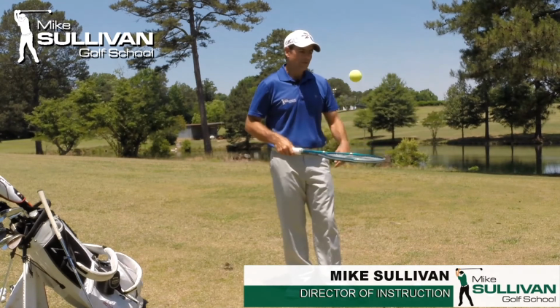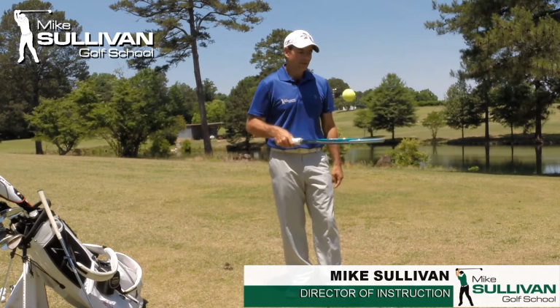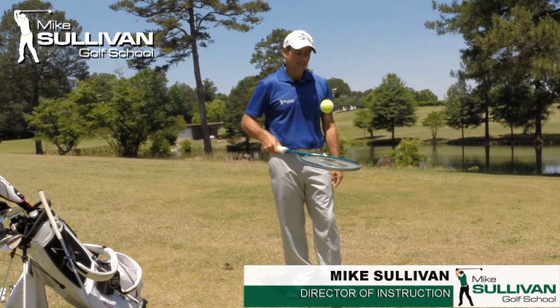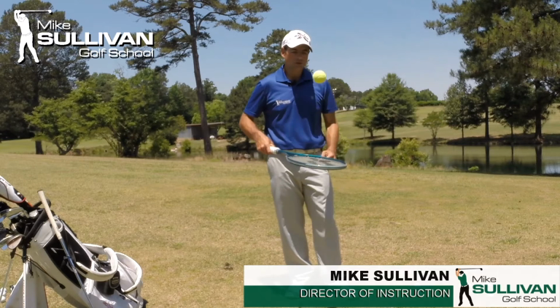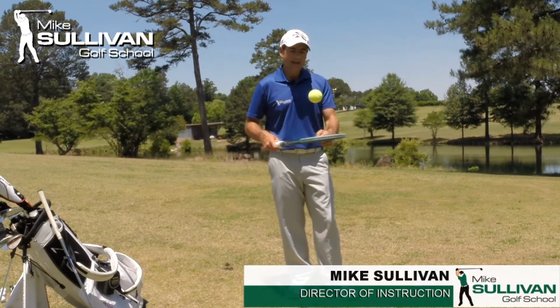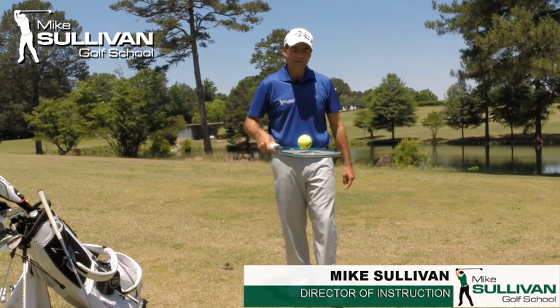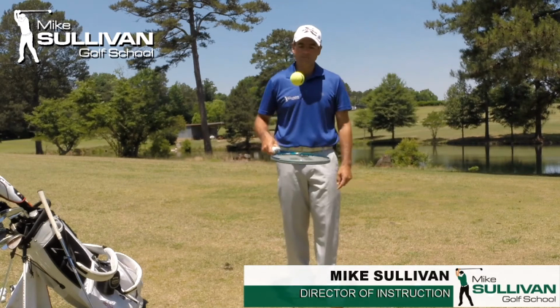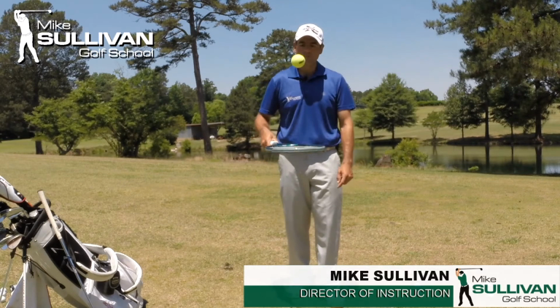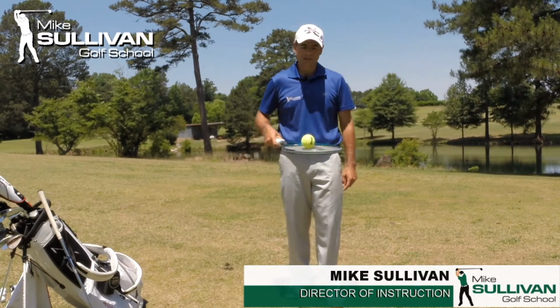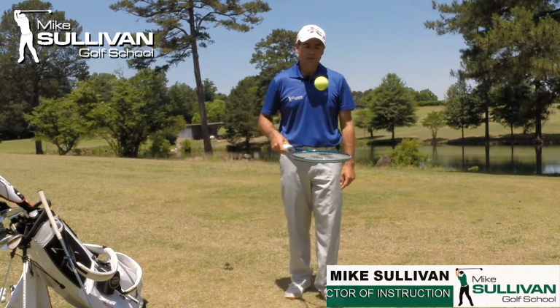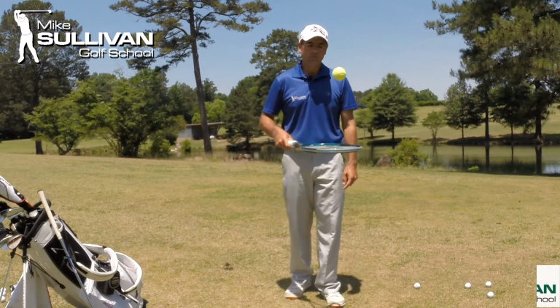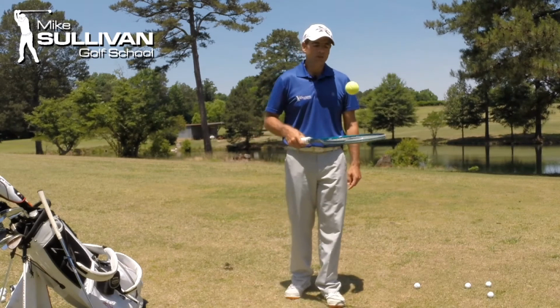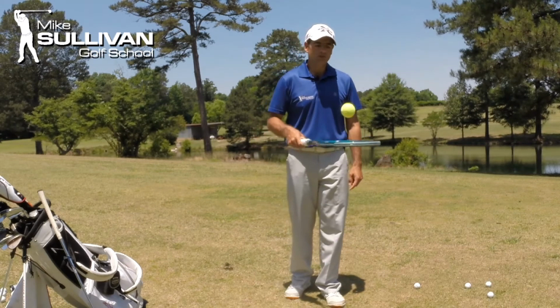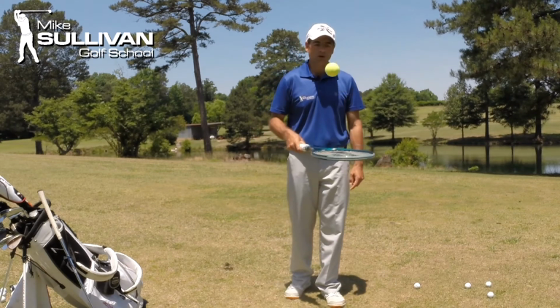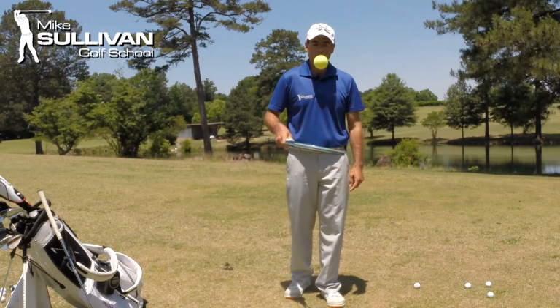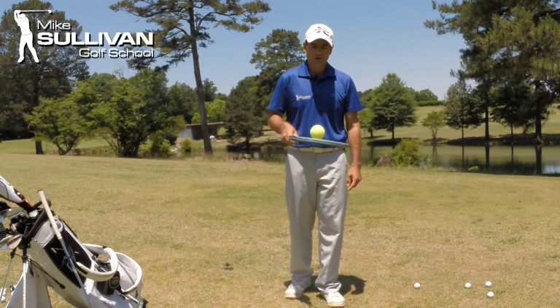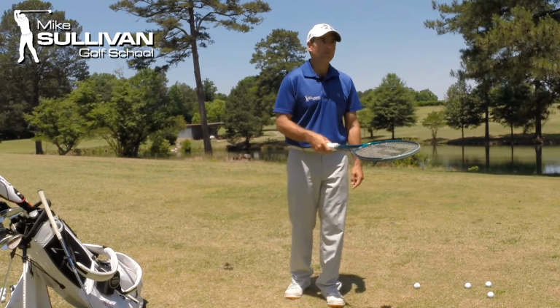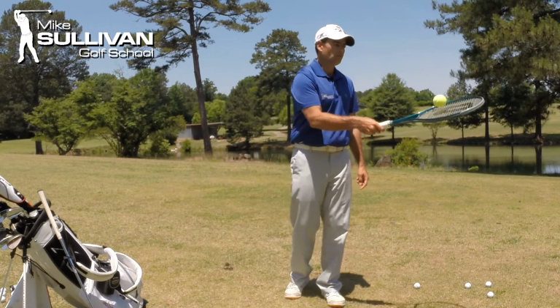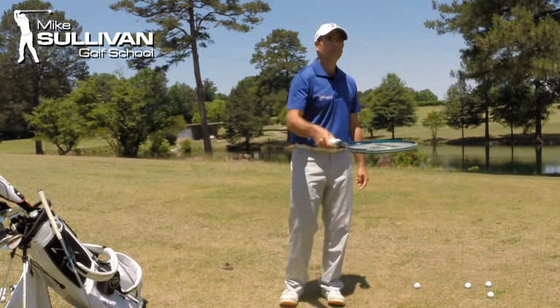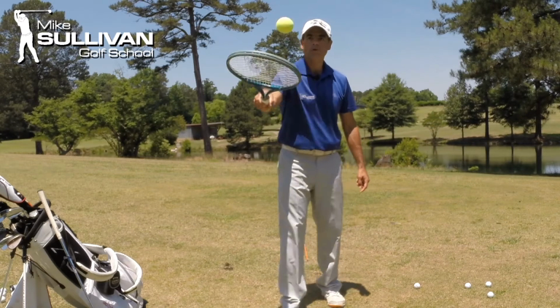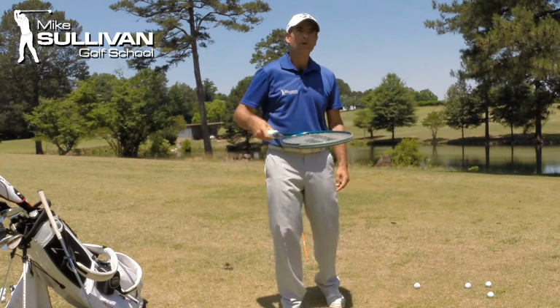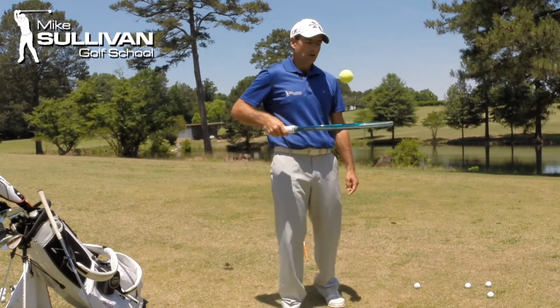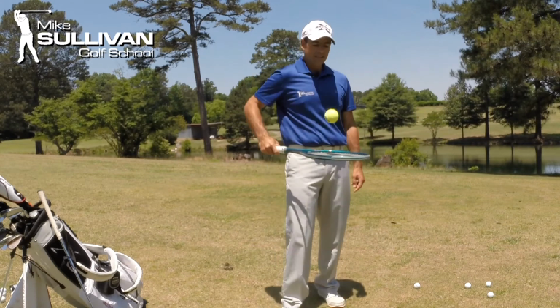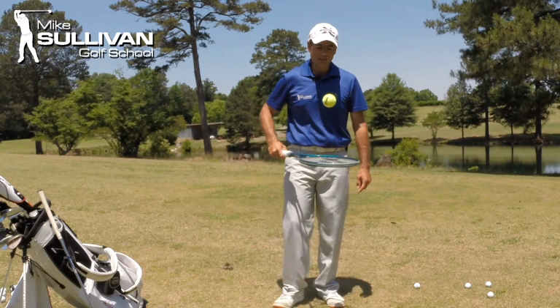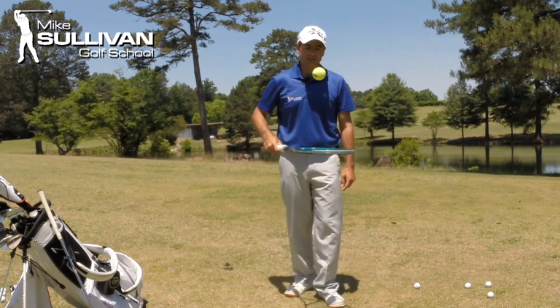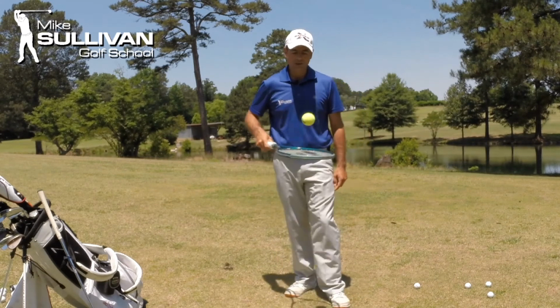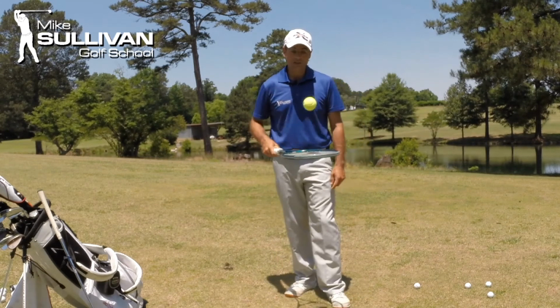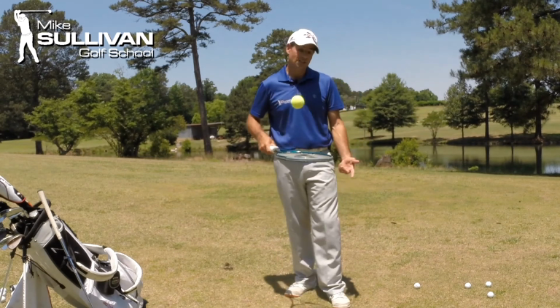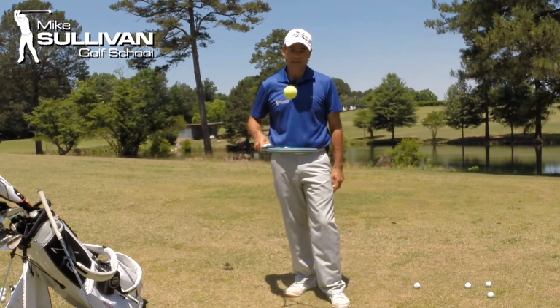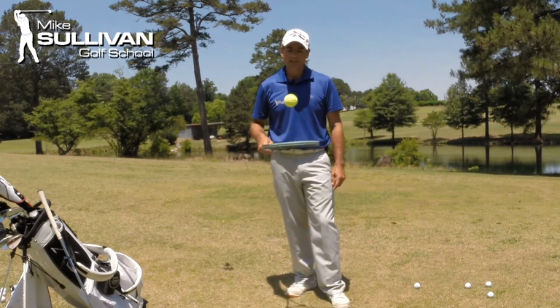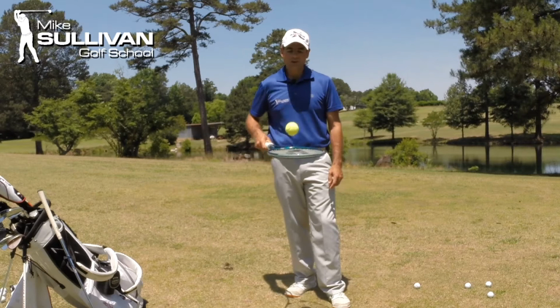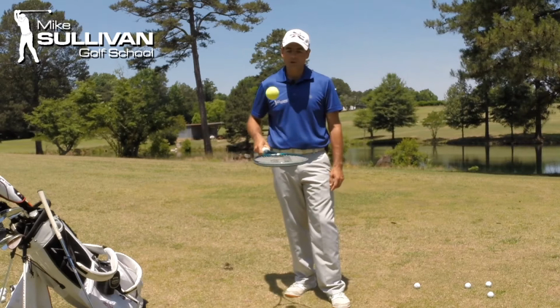Wherever this racket face is pointing is where the ball is going to go. At least it's going to initially start that way, just like a golf ball will.